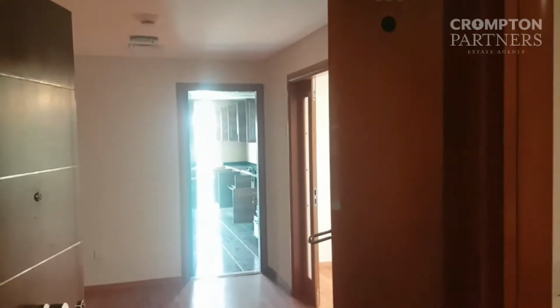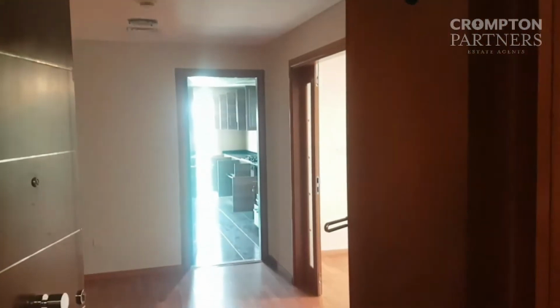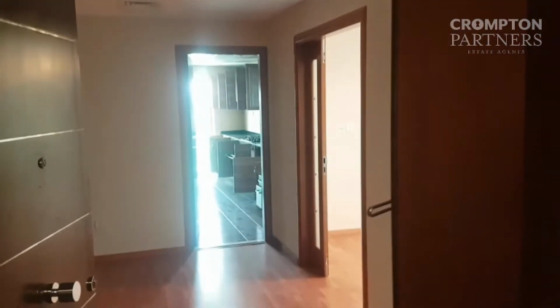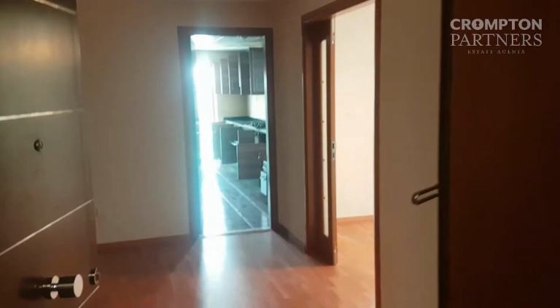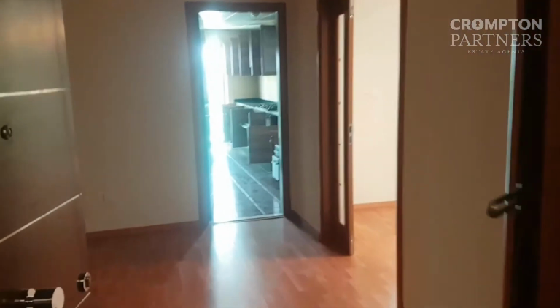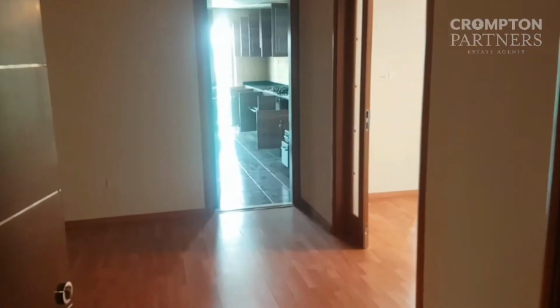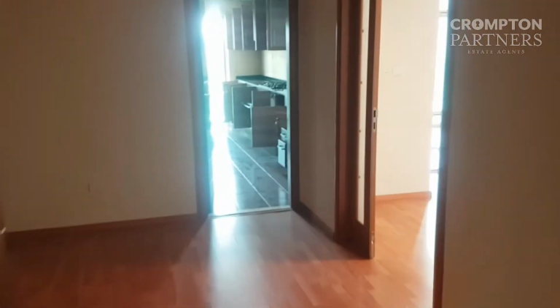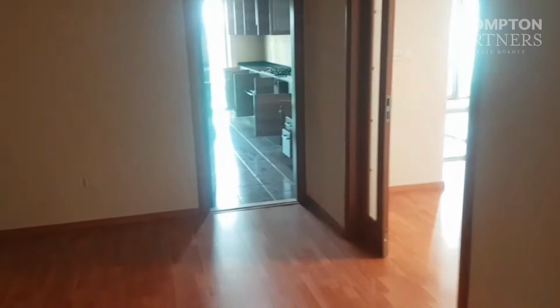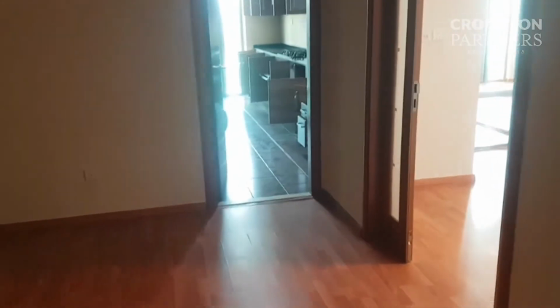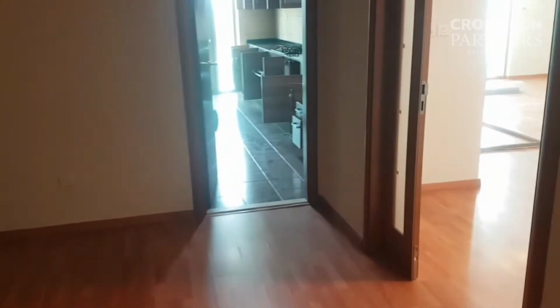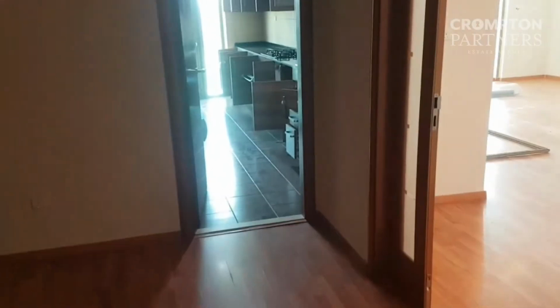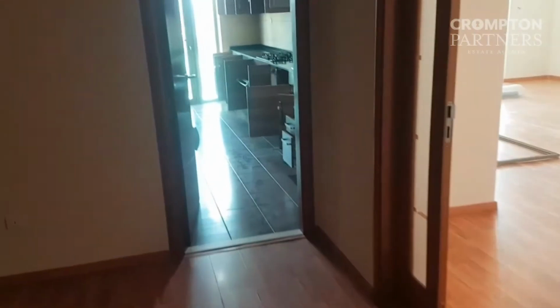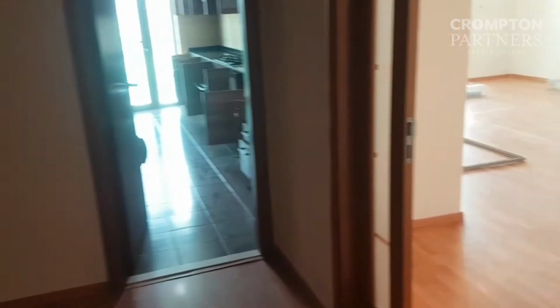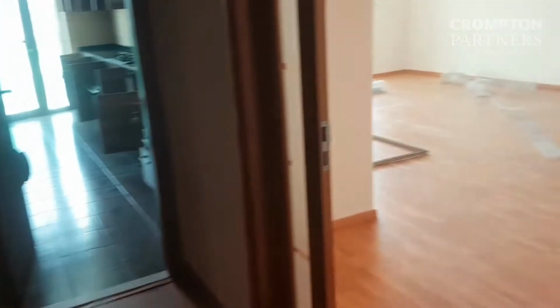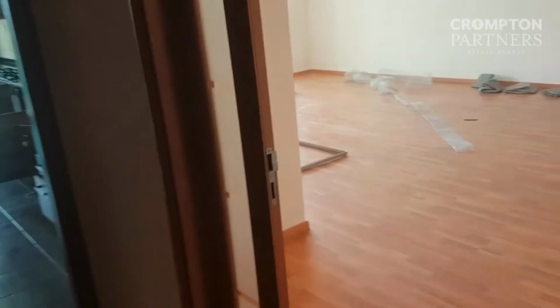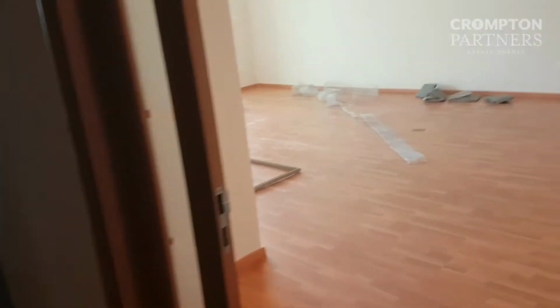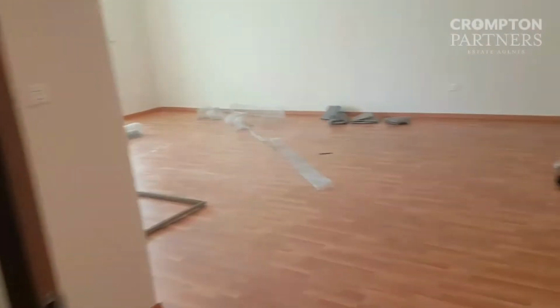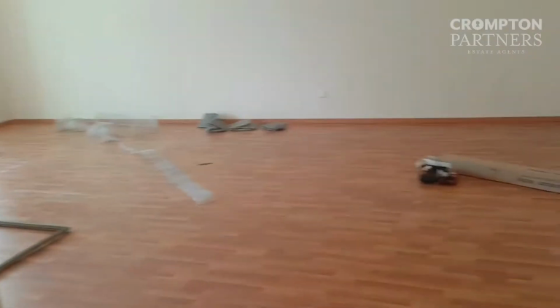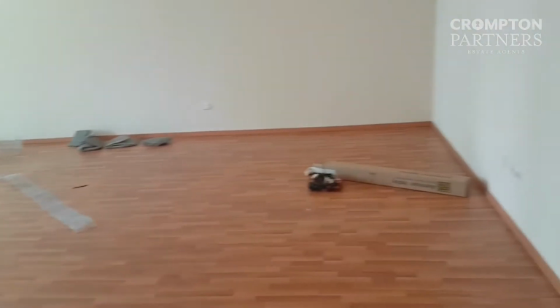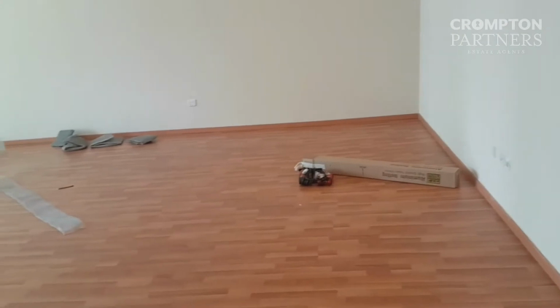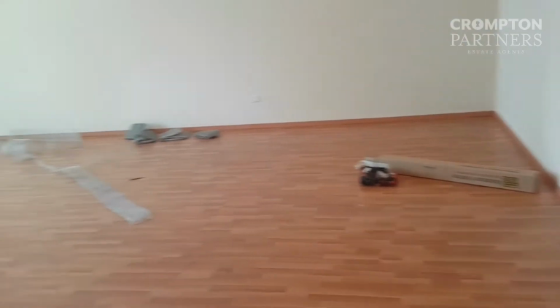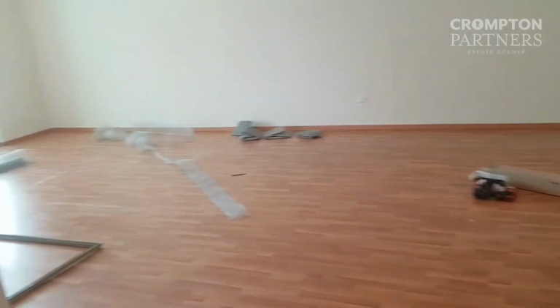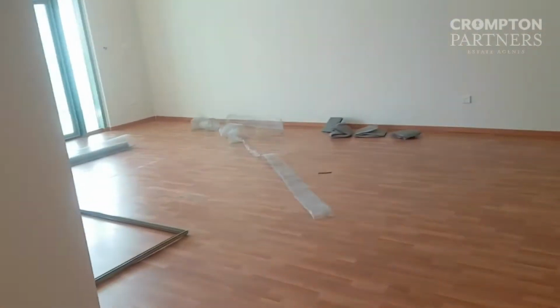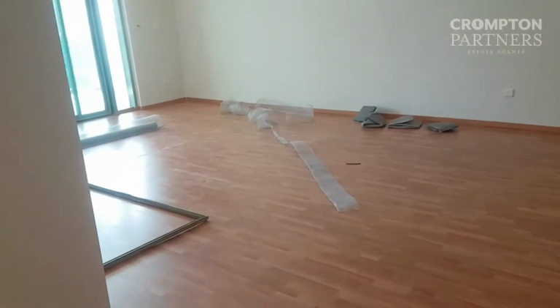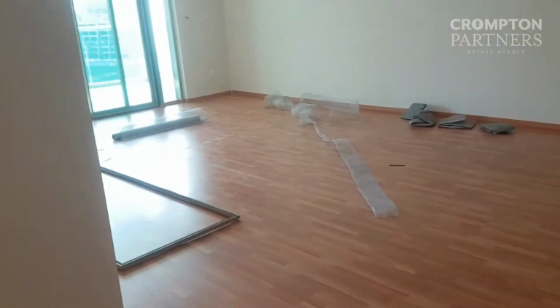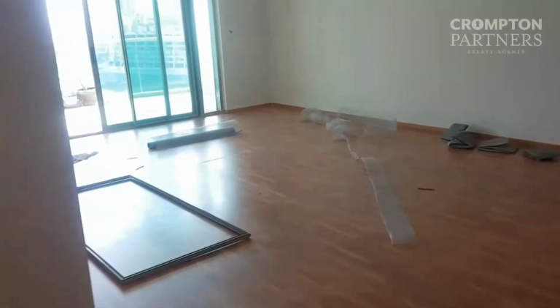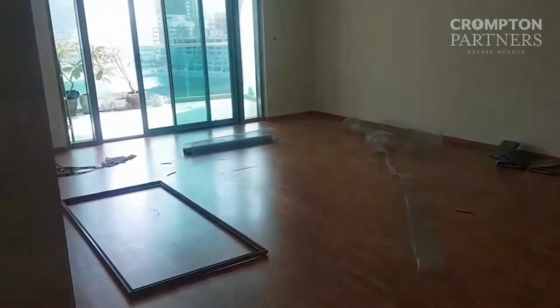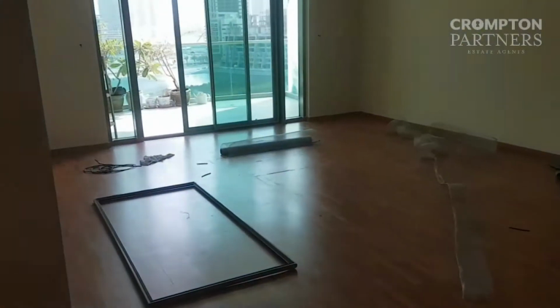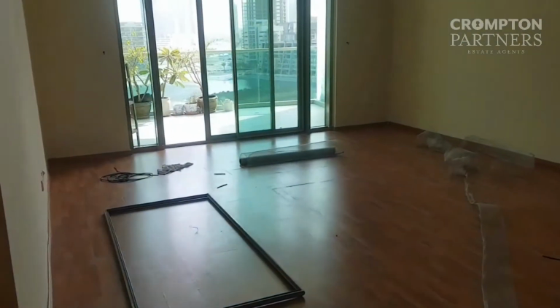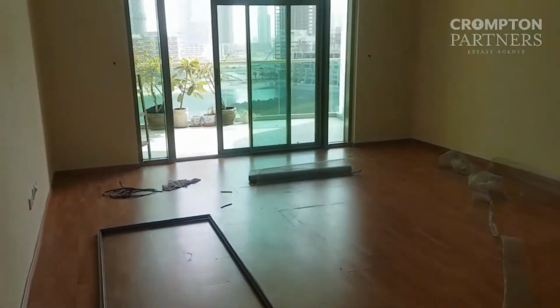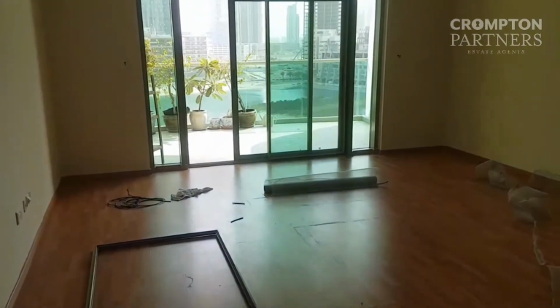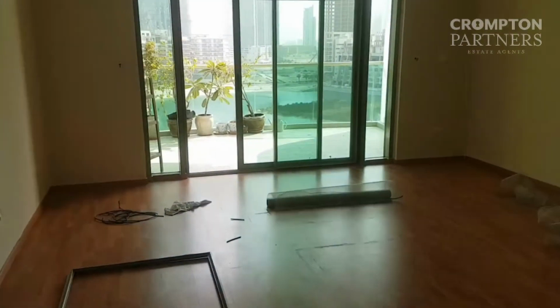This is a 3 plus maid apartment in Beech Towers. It's got a very nice parquet flooring. The total area is about 2400 square feet, and that's quite a big living area.